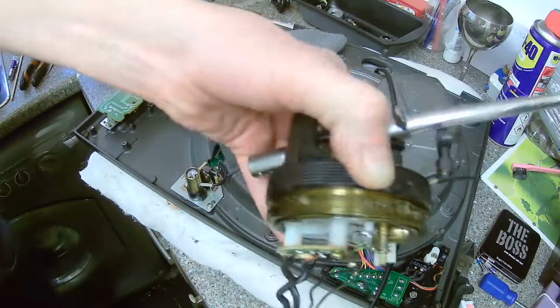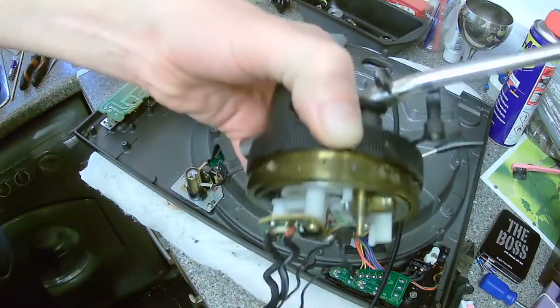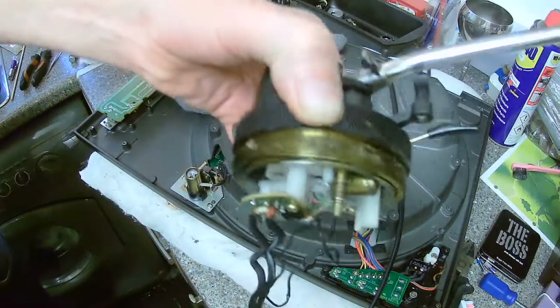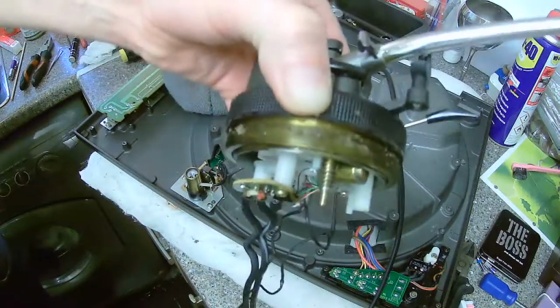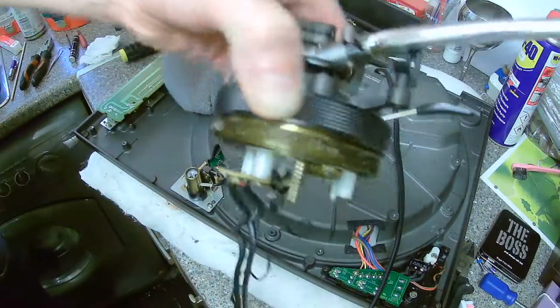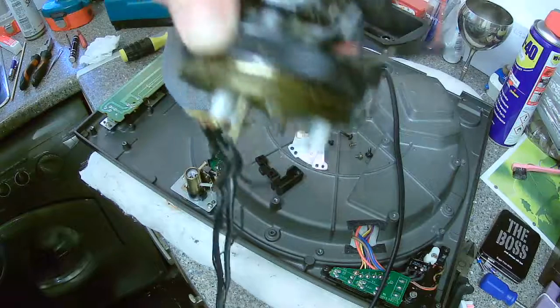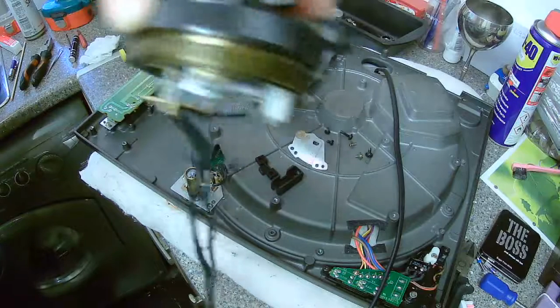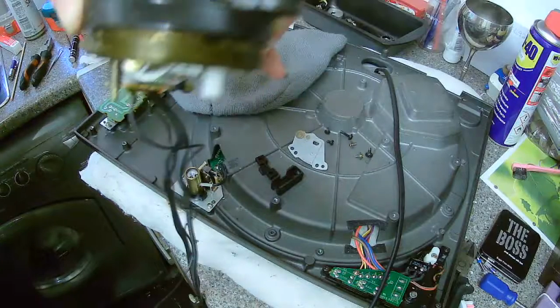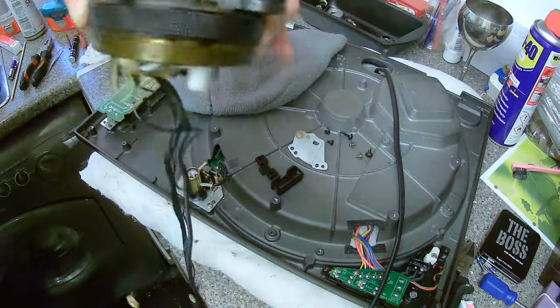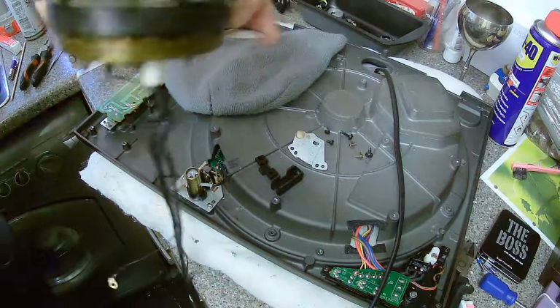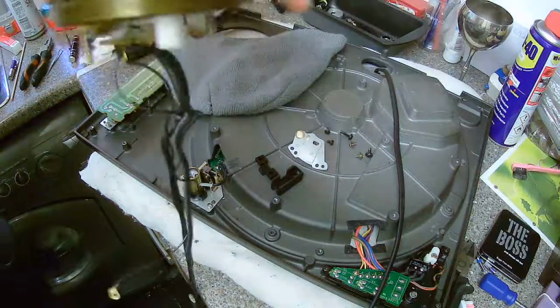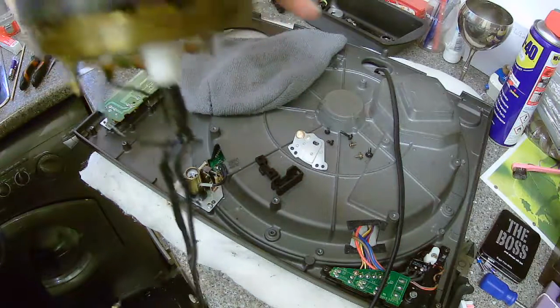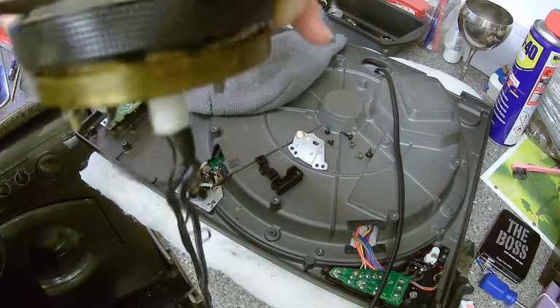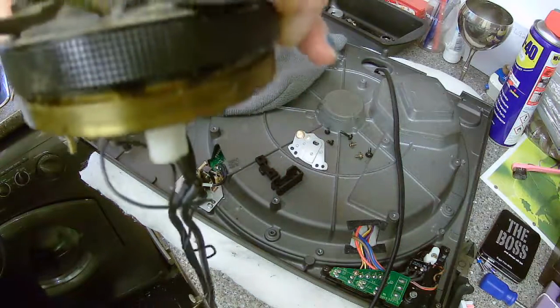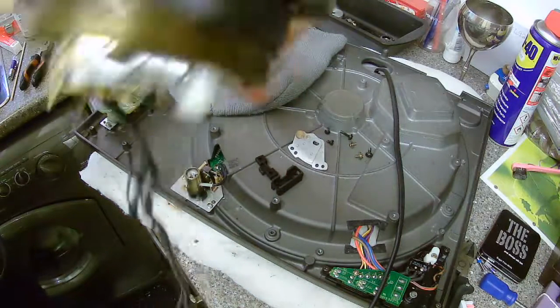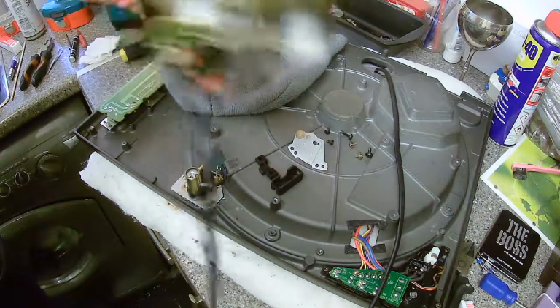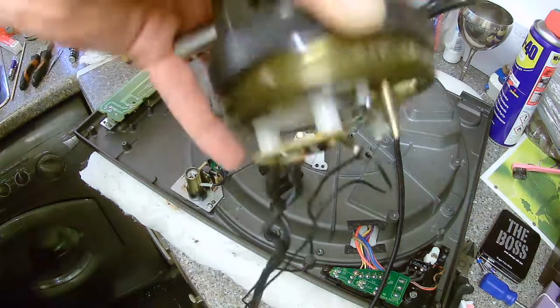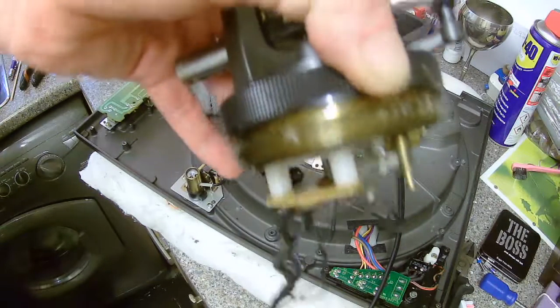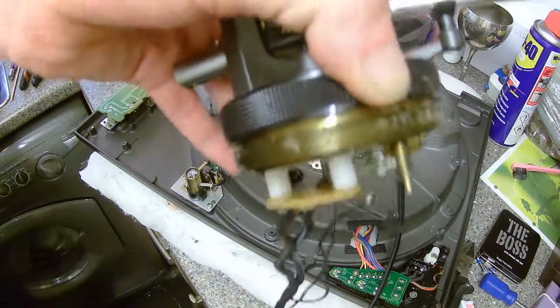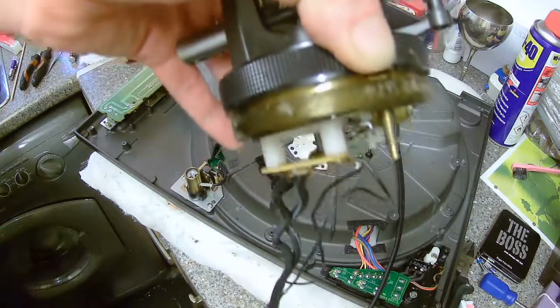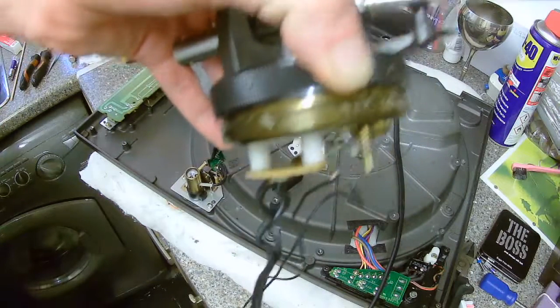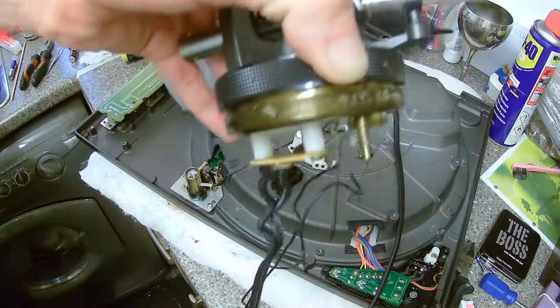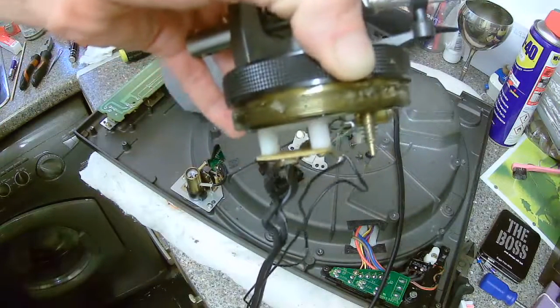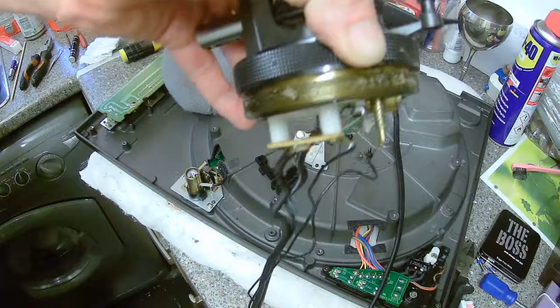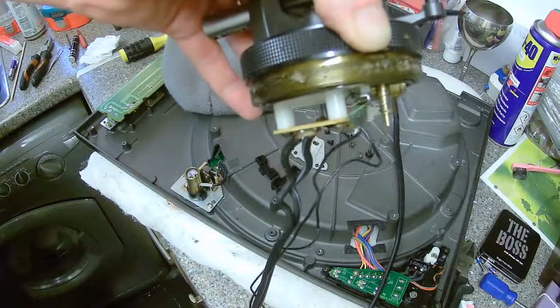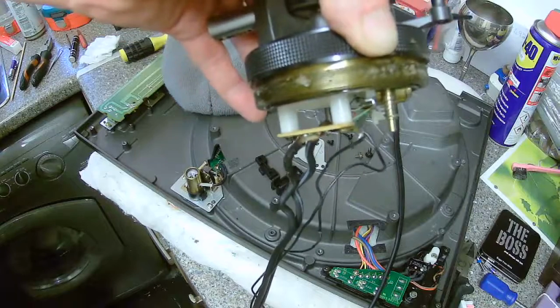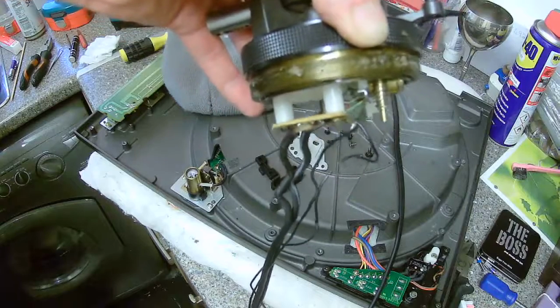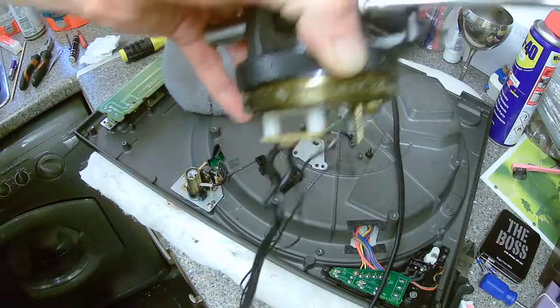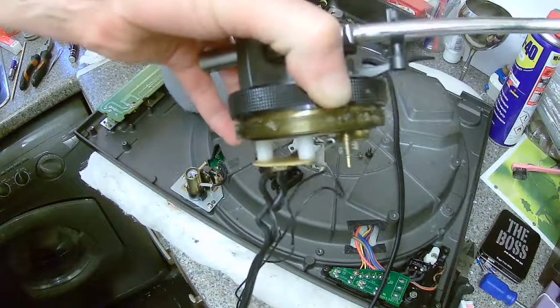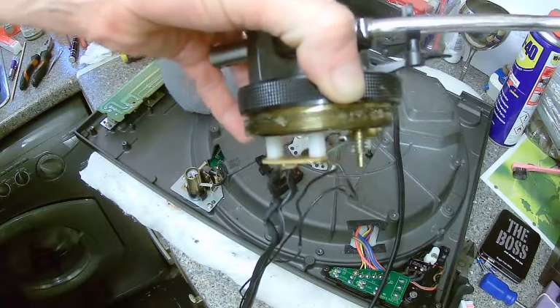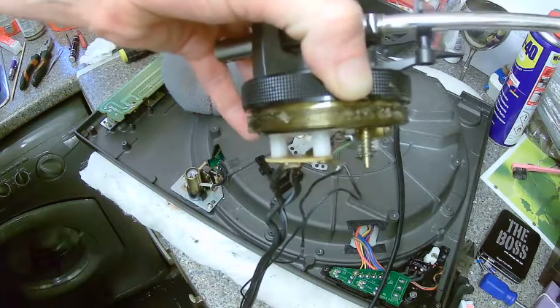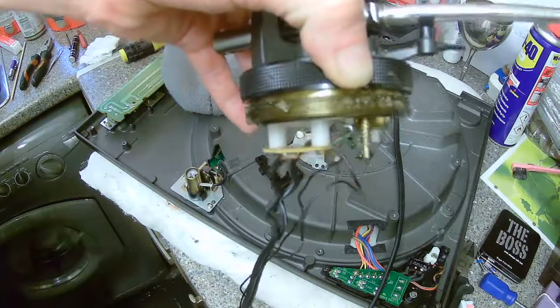I'm going to have to clean this before I go any further, because I've got to undo the next one, but there's no point doing that until I clean that. So I'll be back to you.